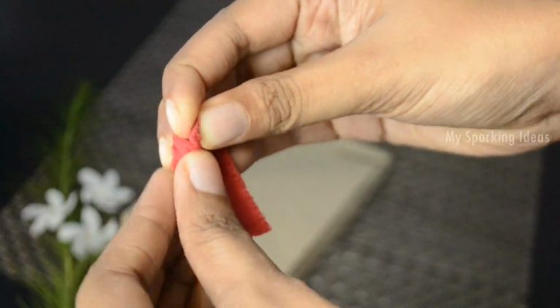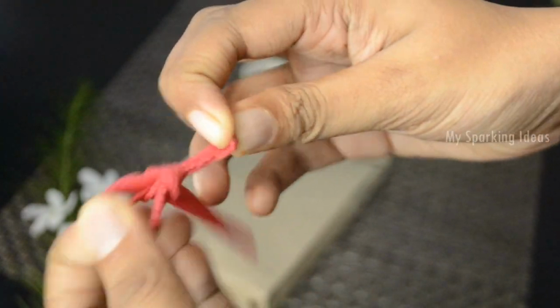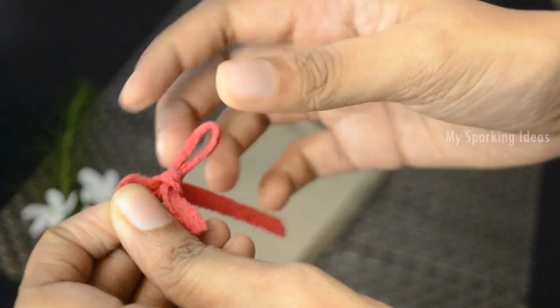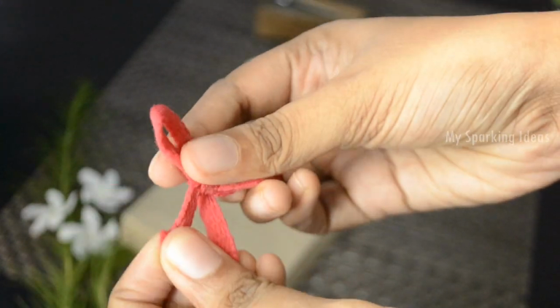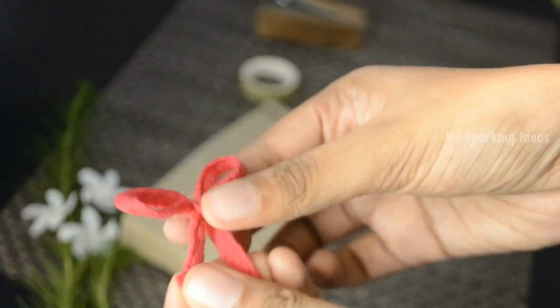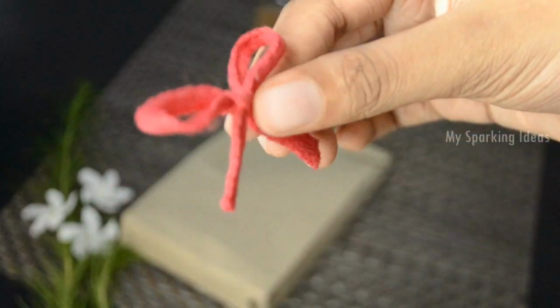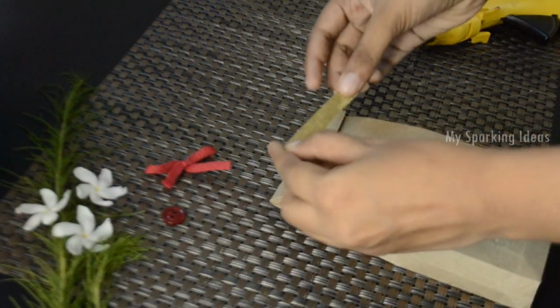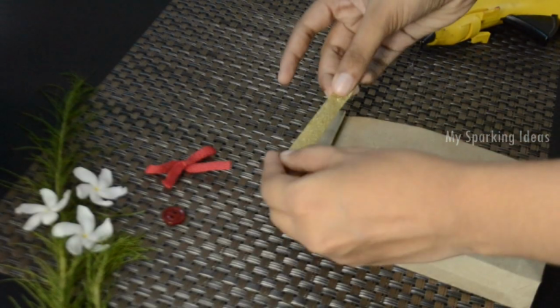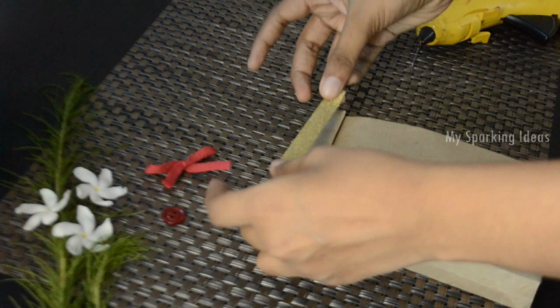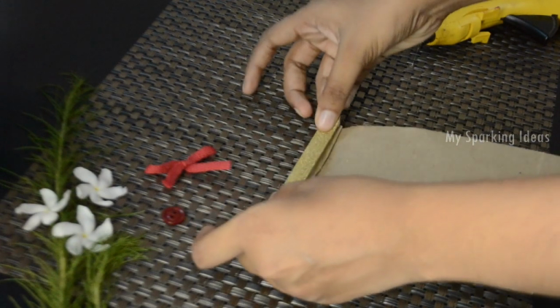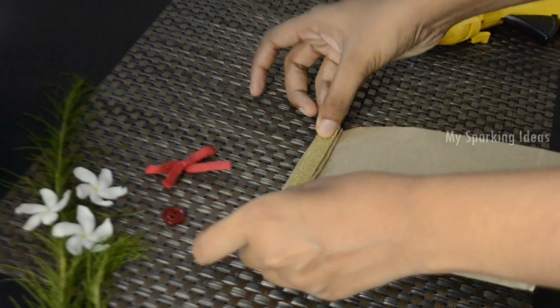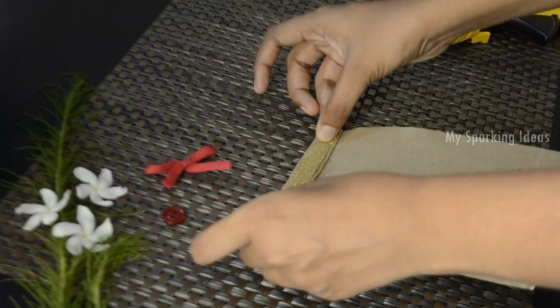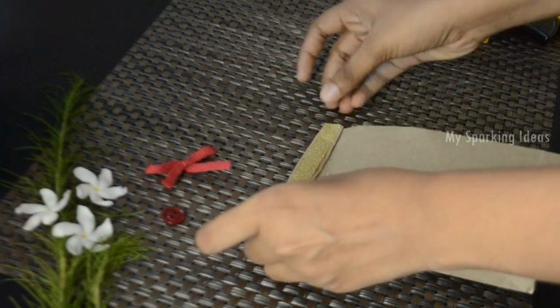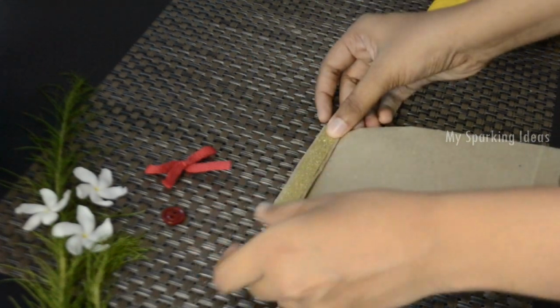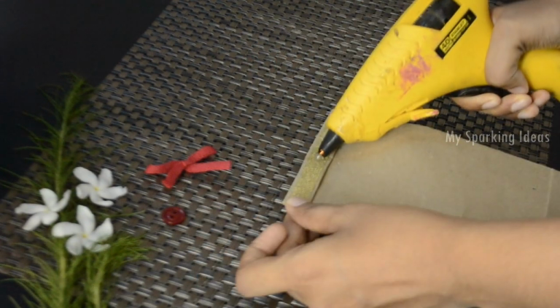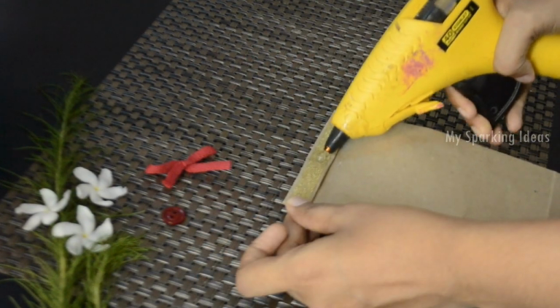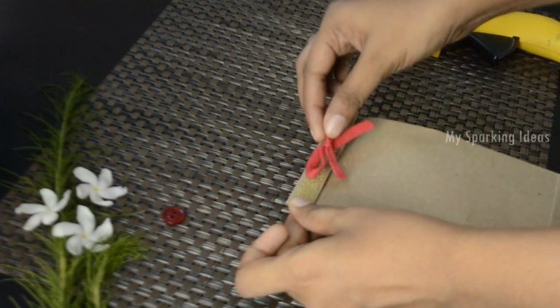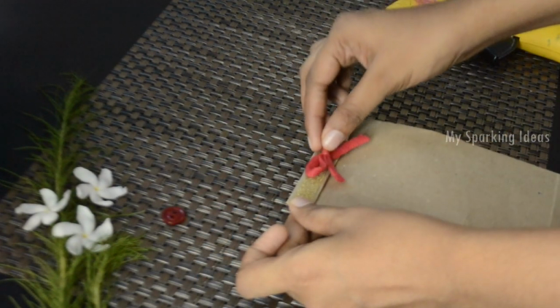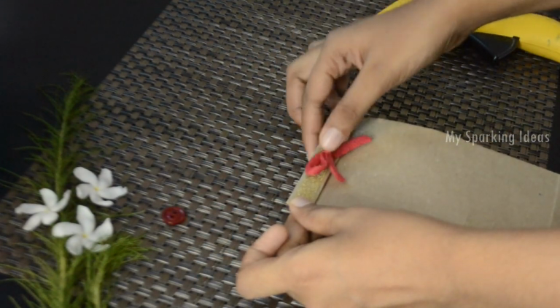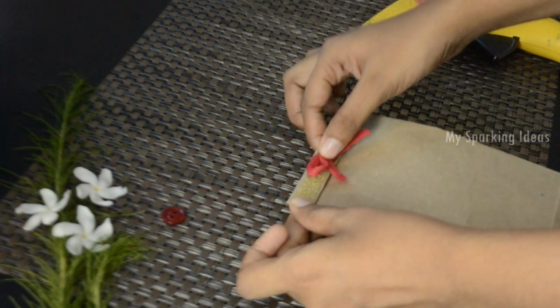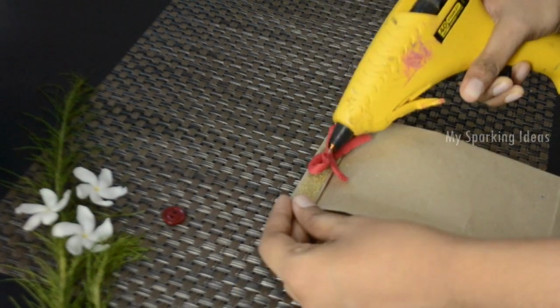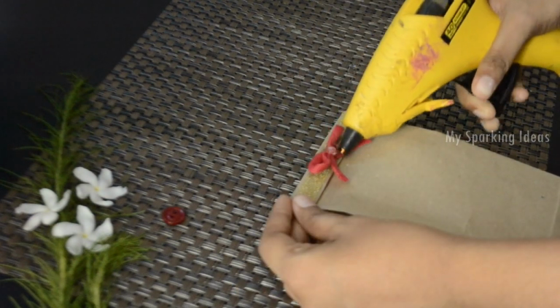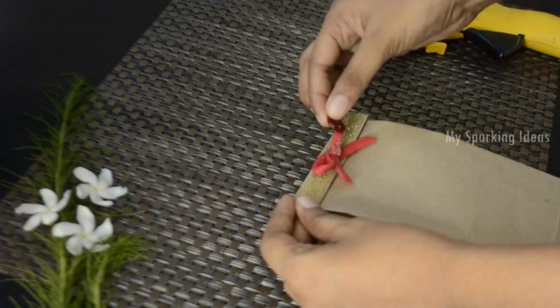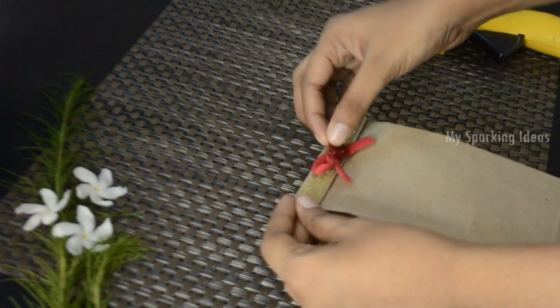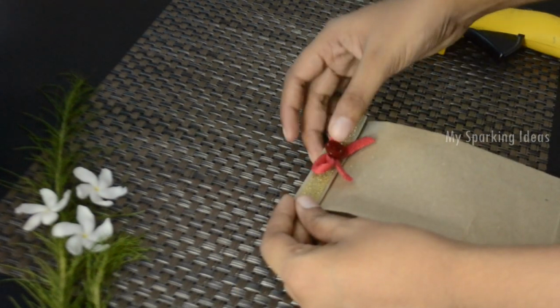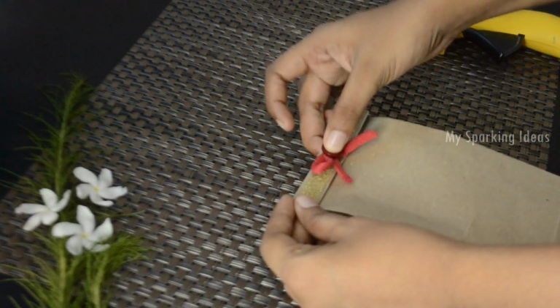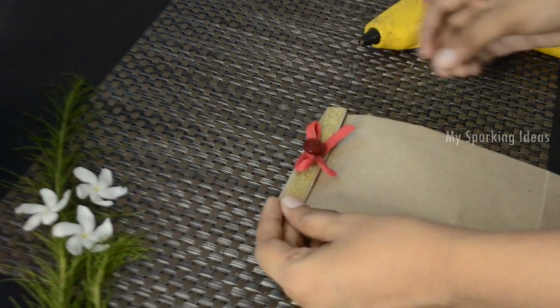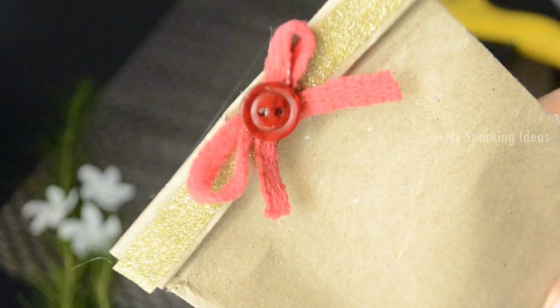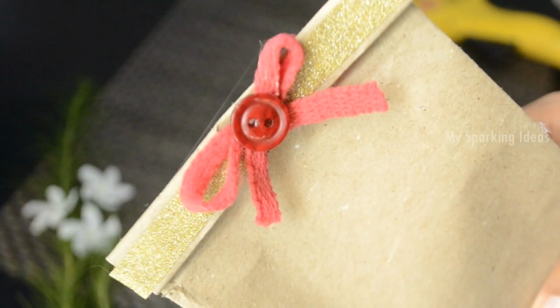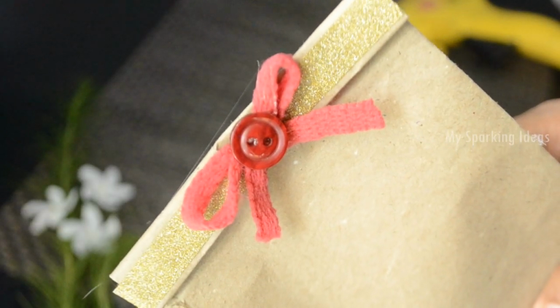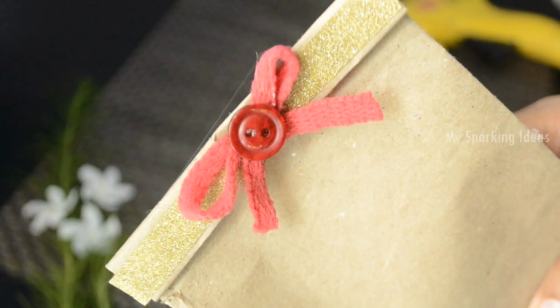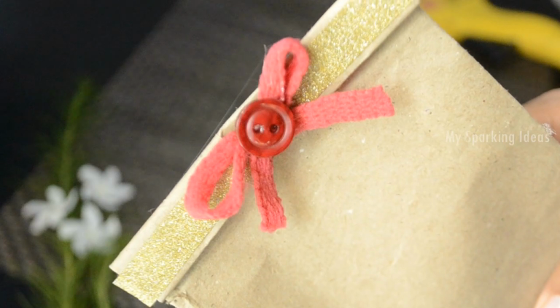Fix the golden tape on the package, and using glue, fix the bow and the button onto the package. Now our cute, attractive gift packet is ready.